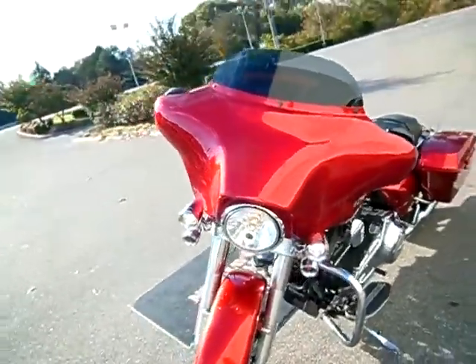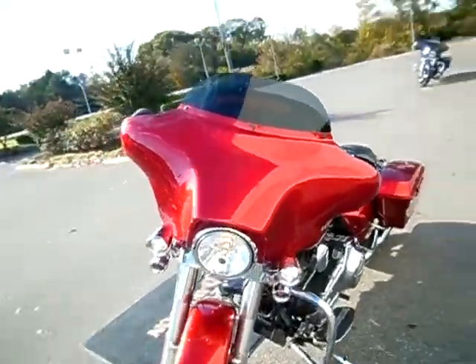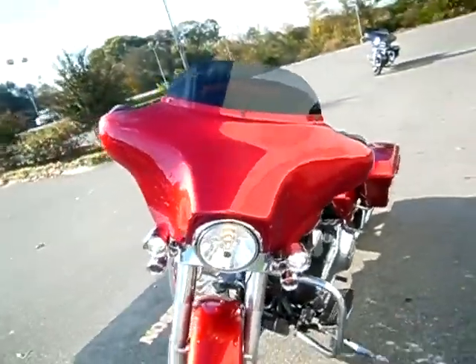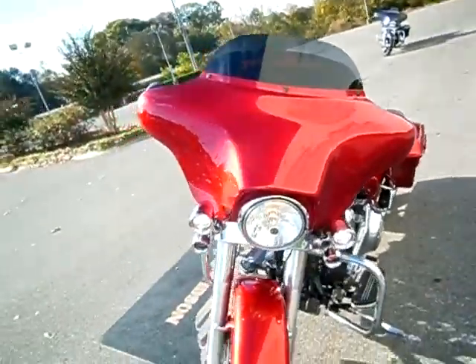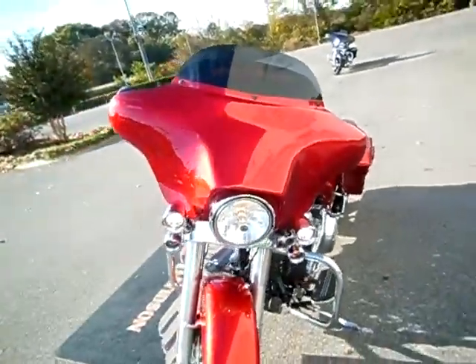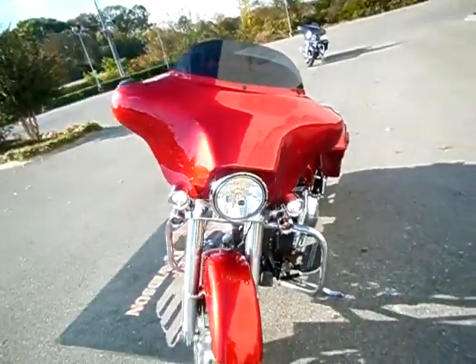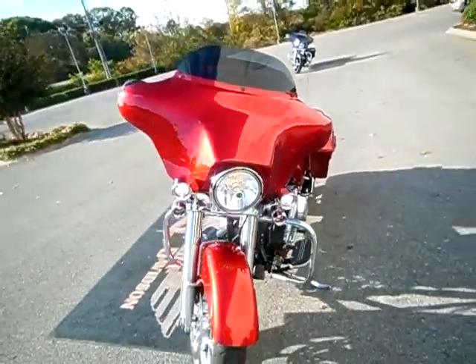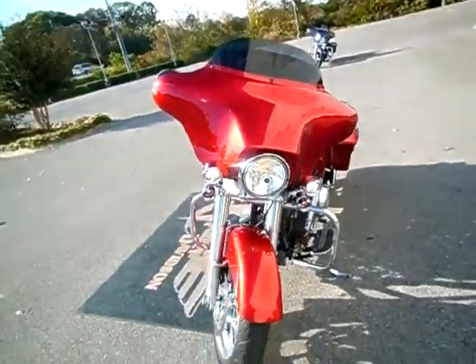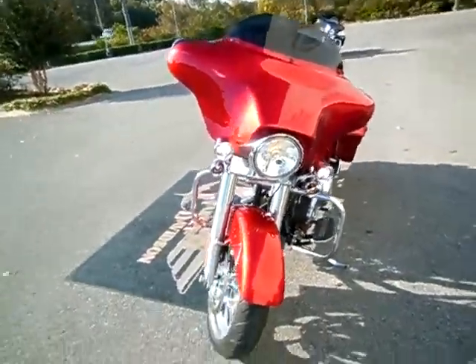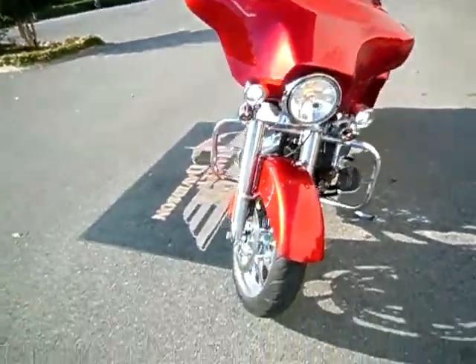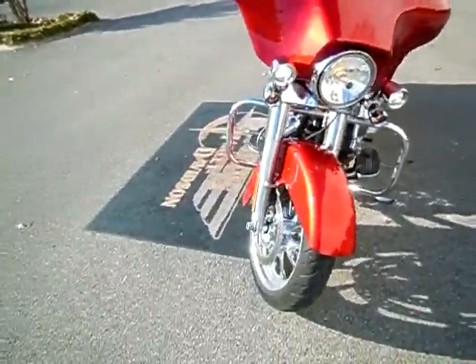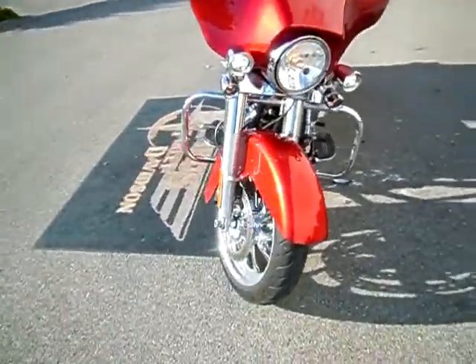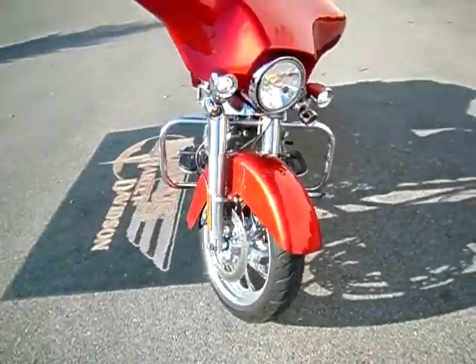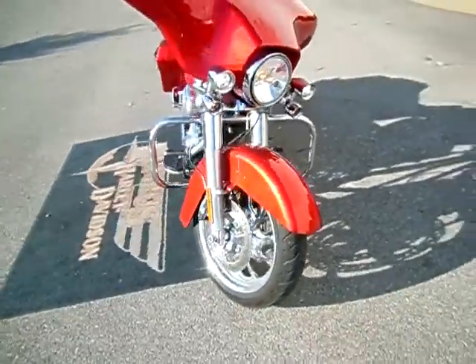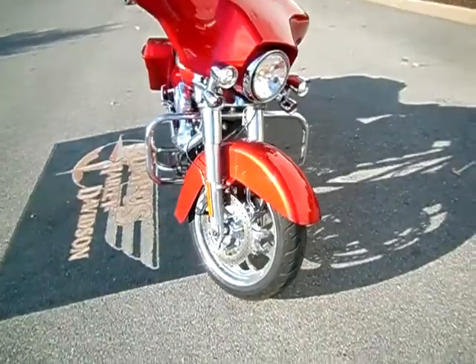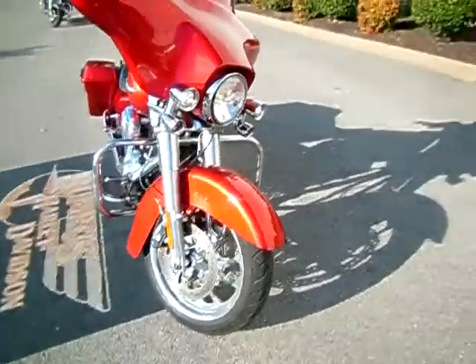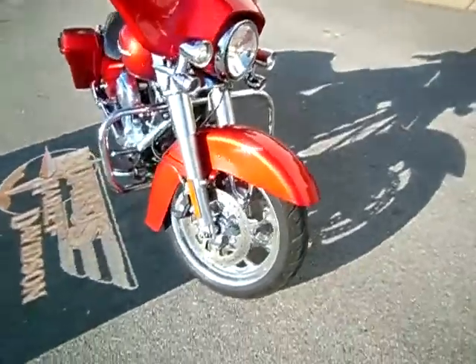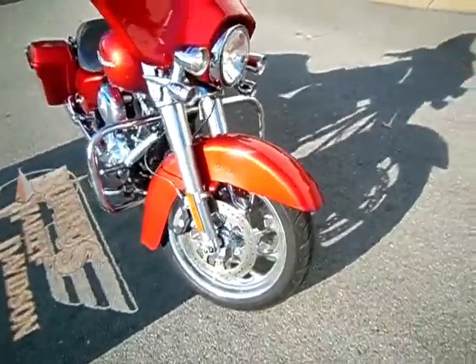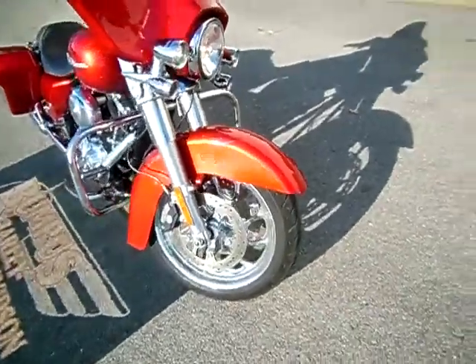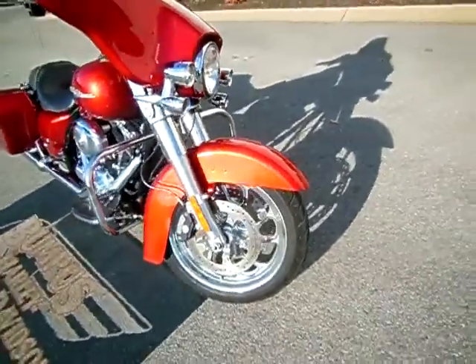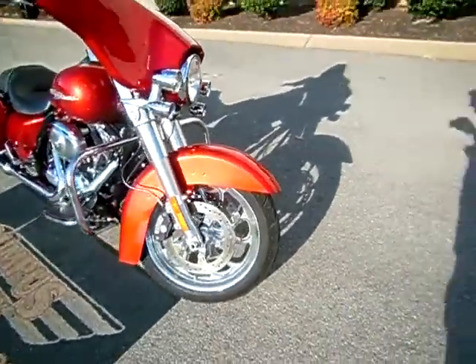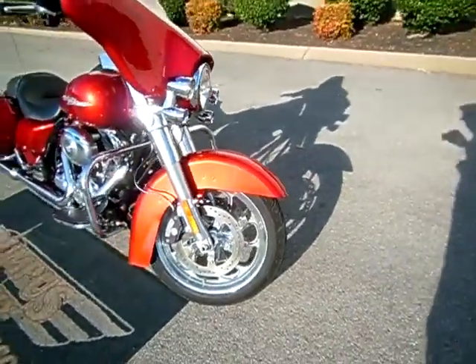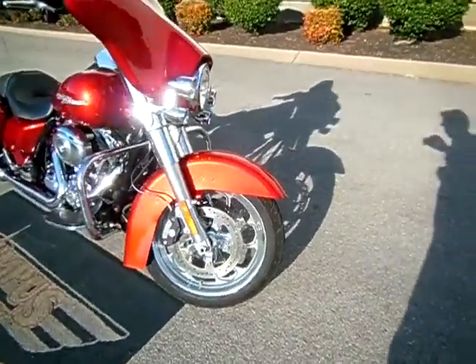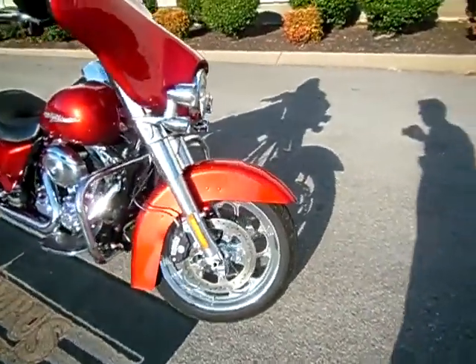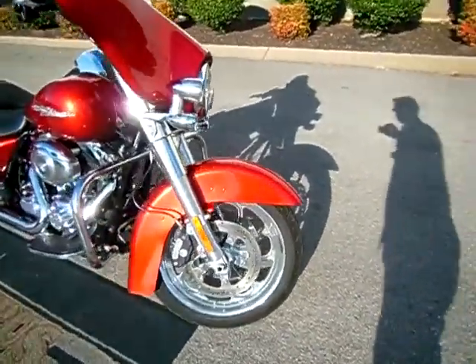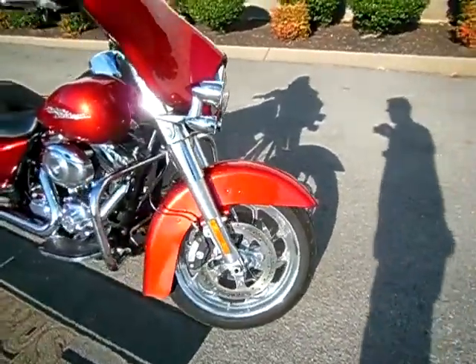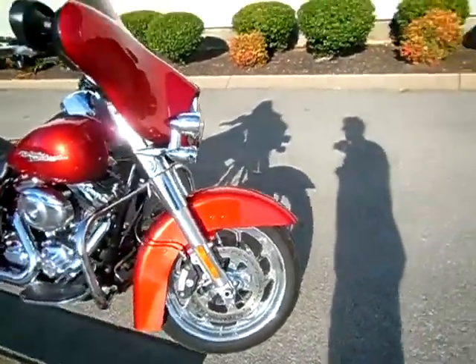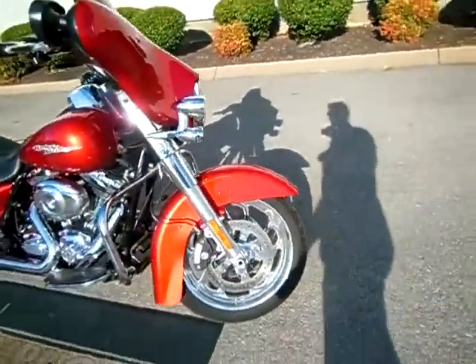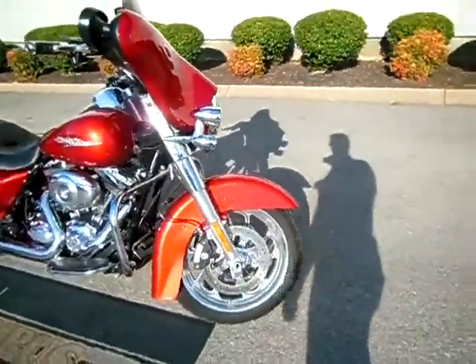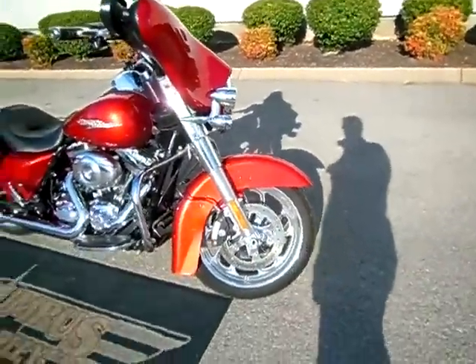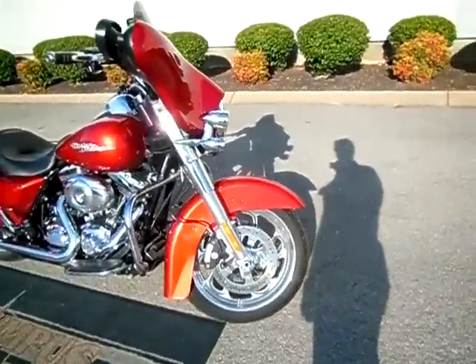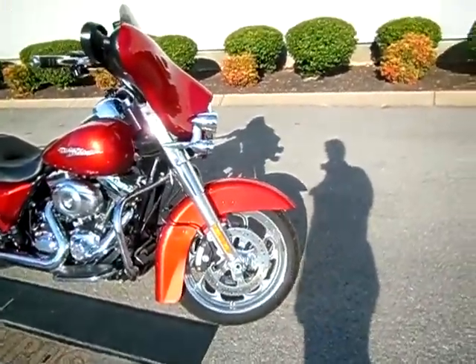Passing lamp and turn signal upgrade, also upgraded front and back with chrome wheels from Harley Davidson — pretty sharp wheels, never seen those before.